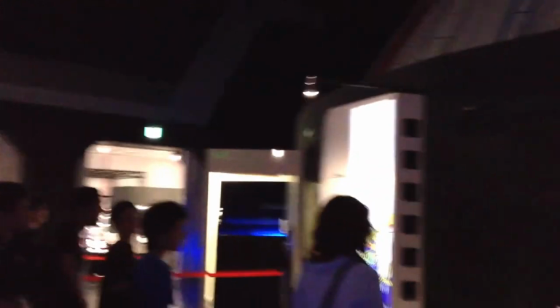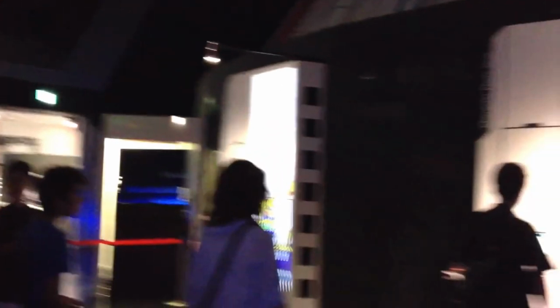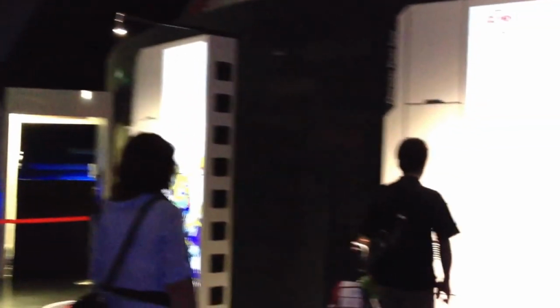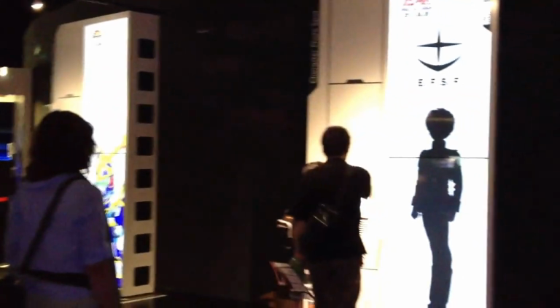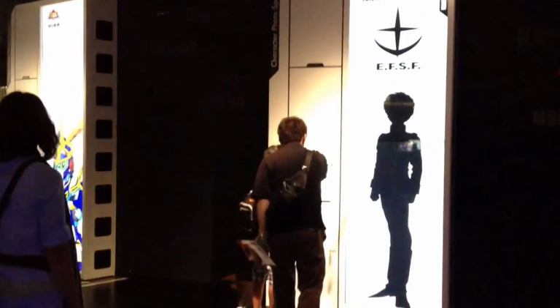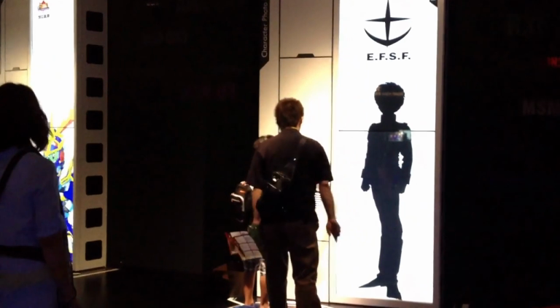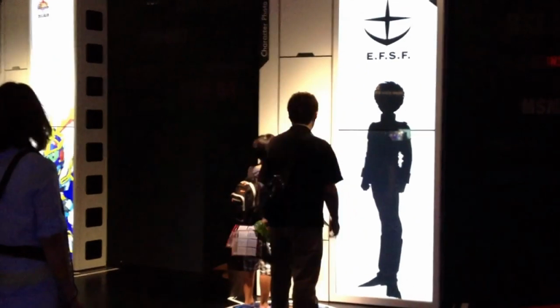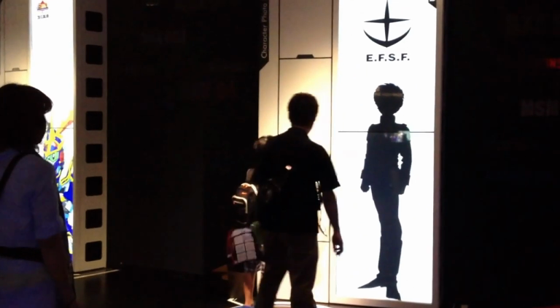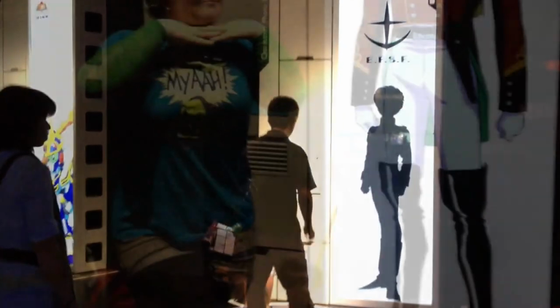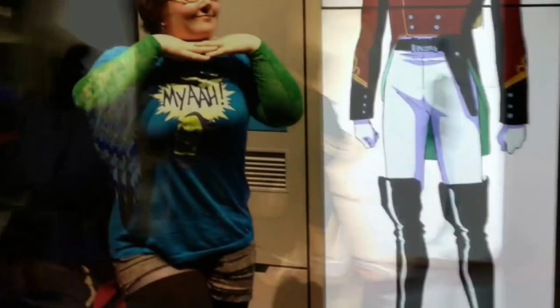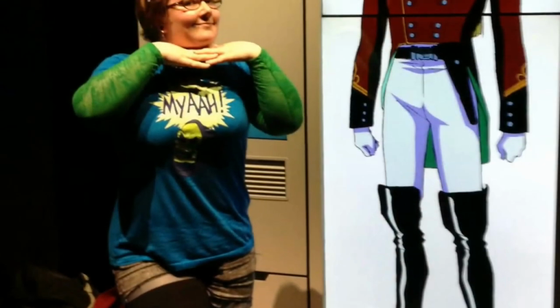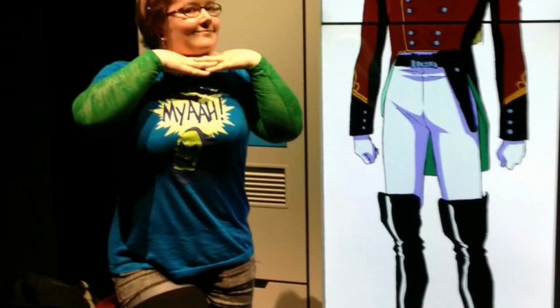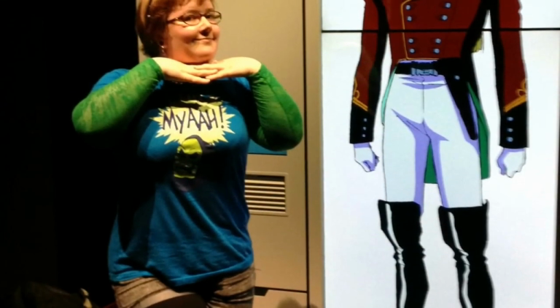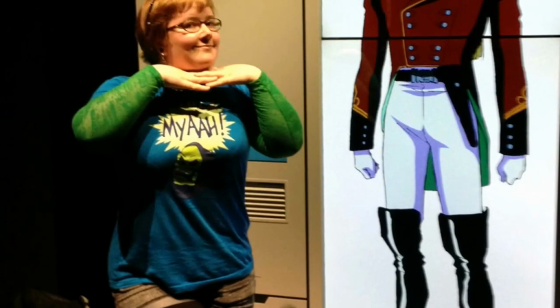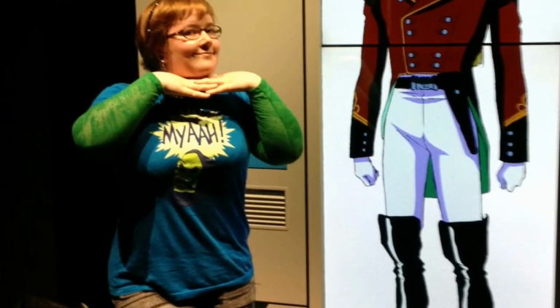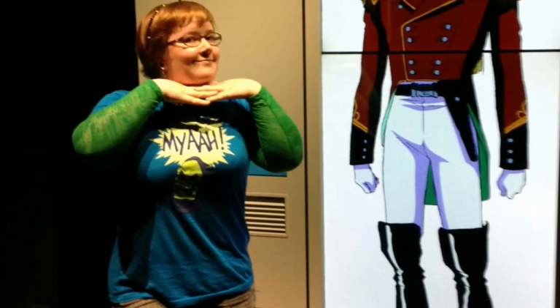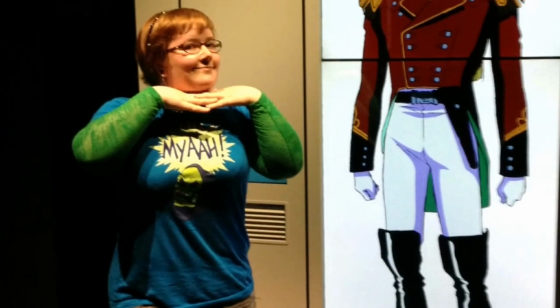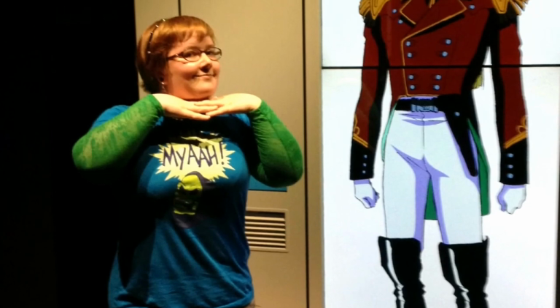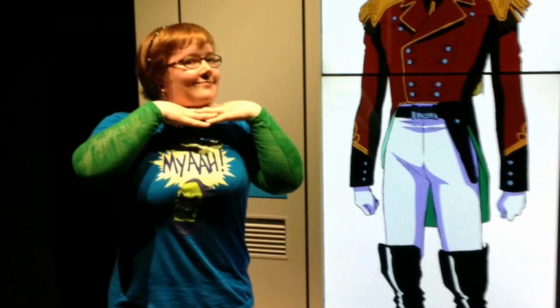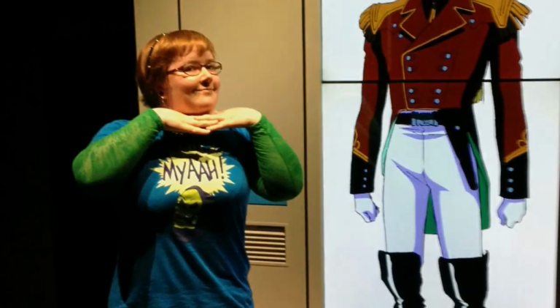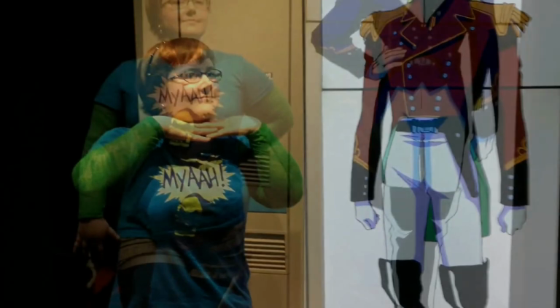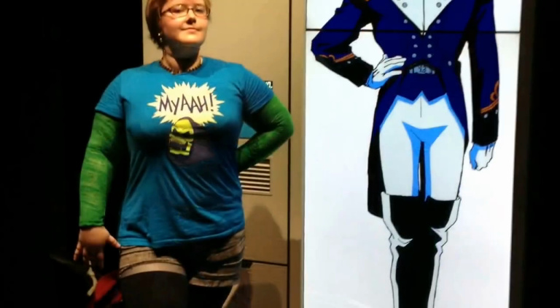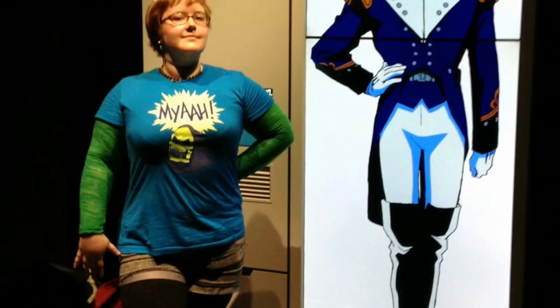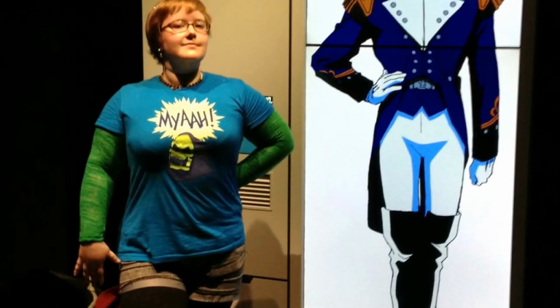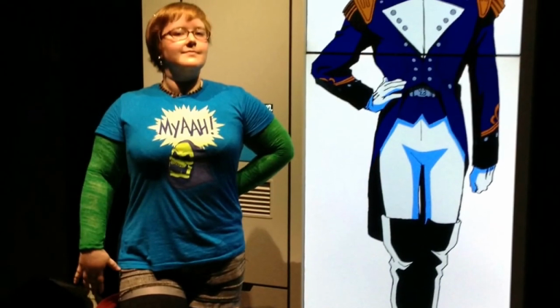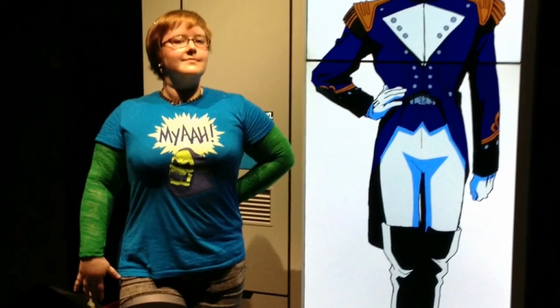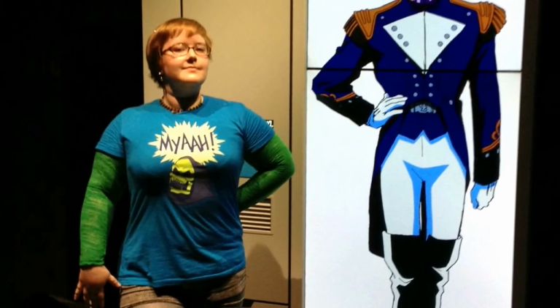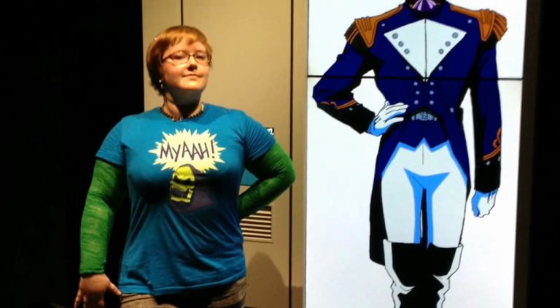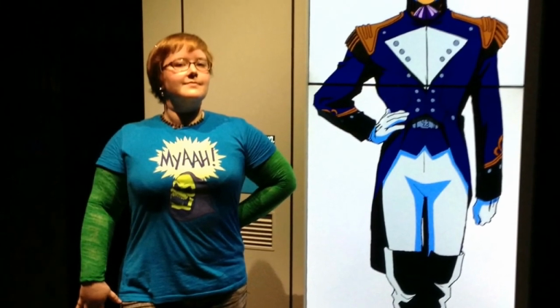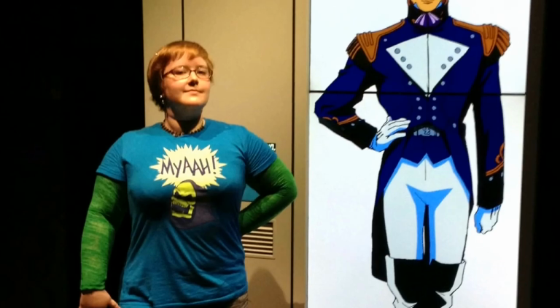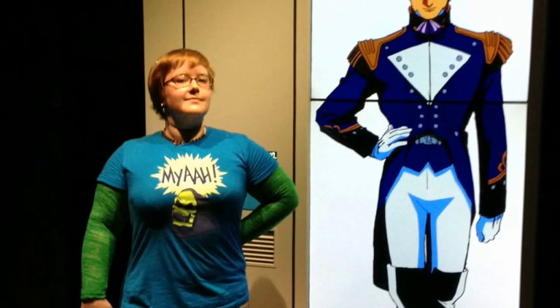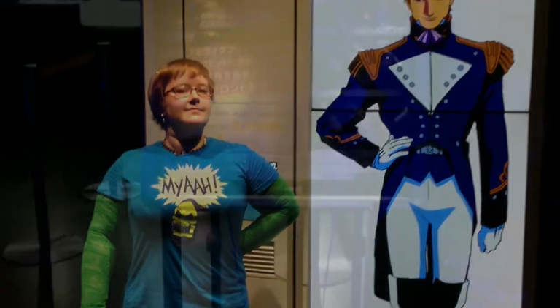They had a little area where you could bring up photos of your favorite characters and then stand to get your picture taken with them. So of course, I picked Zex and Treize from Gundam Wing, my two favorite characters.